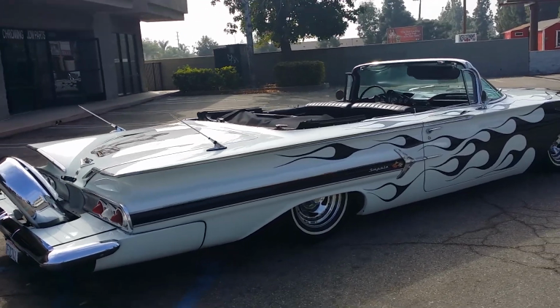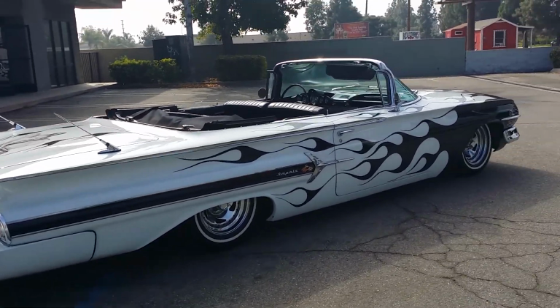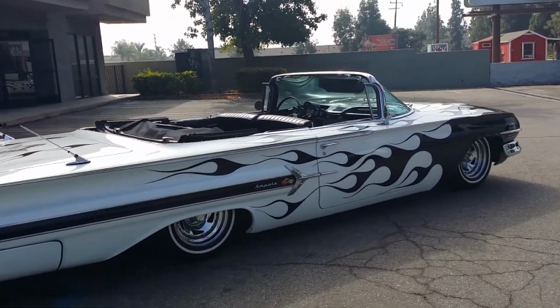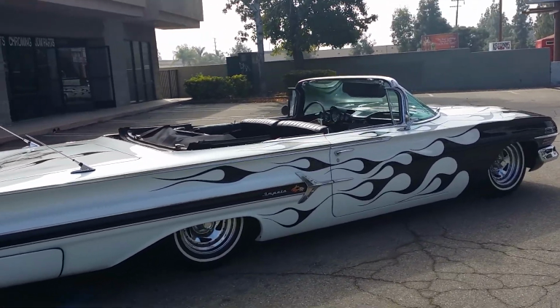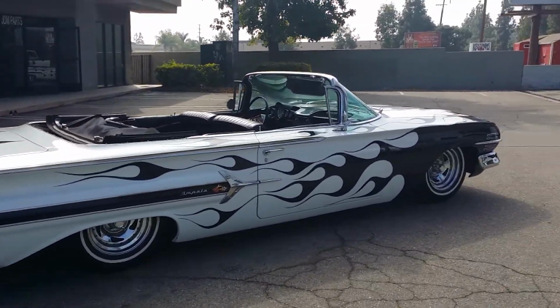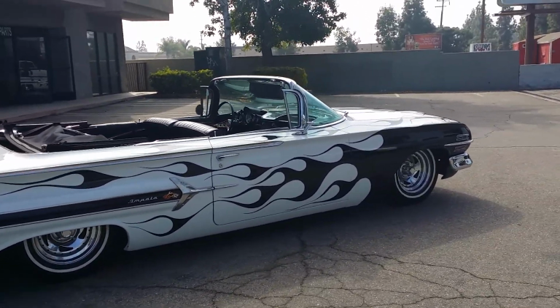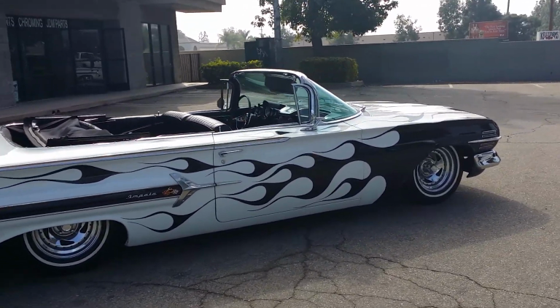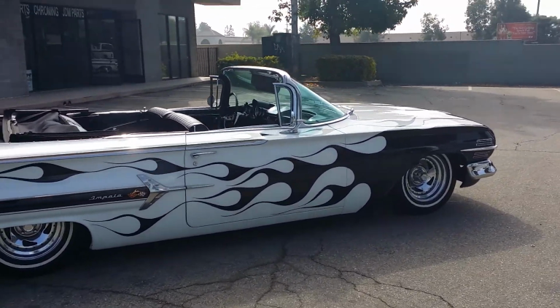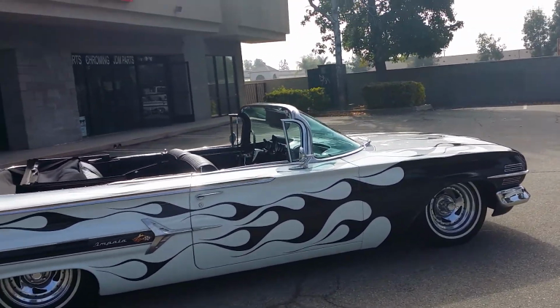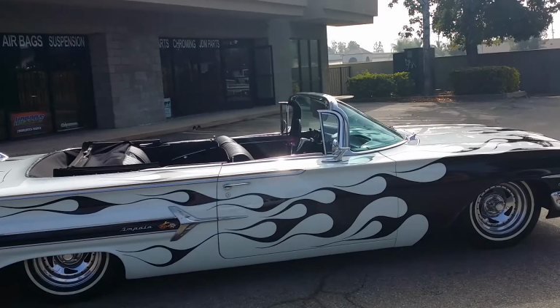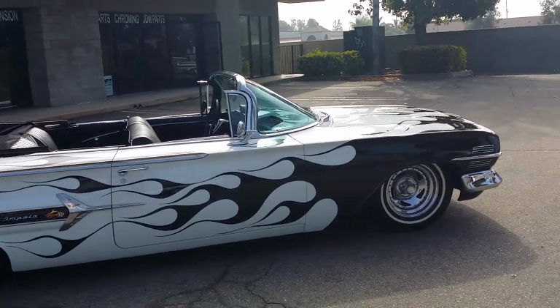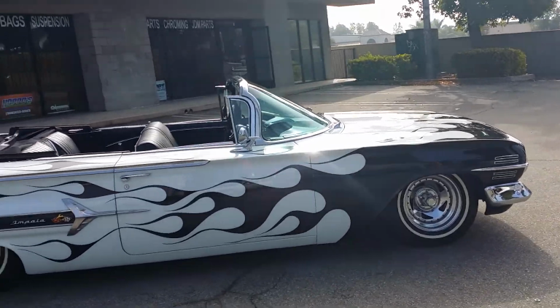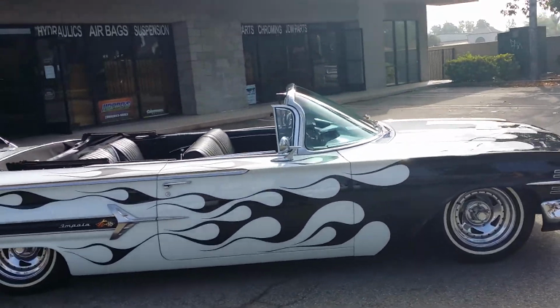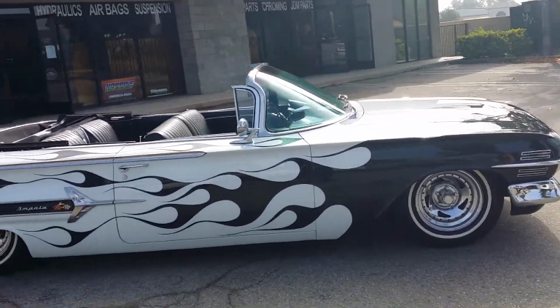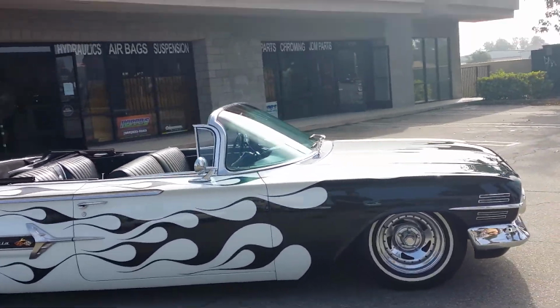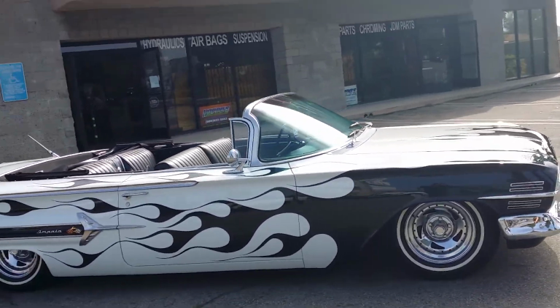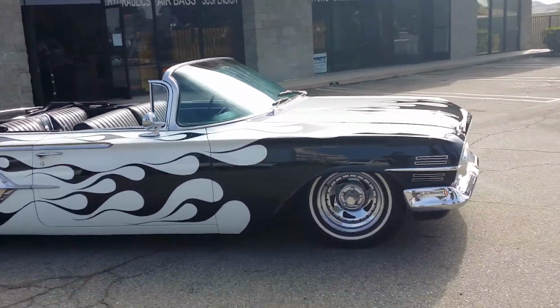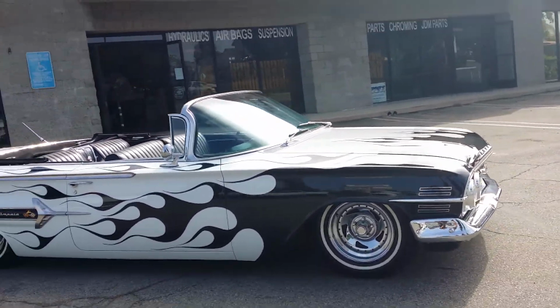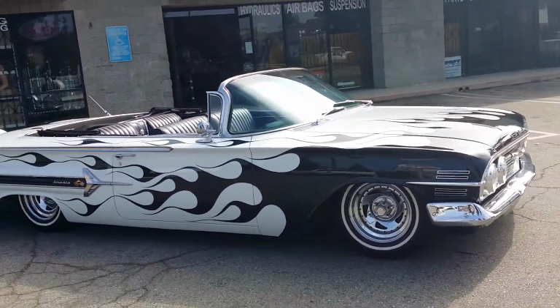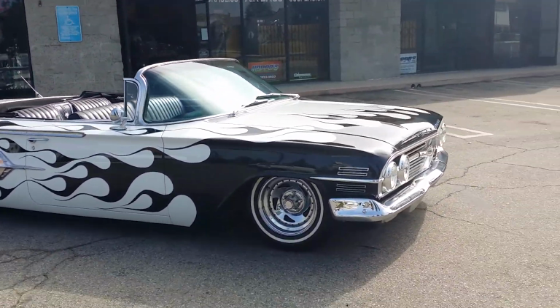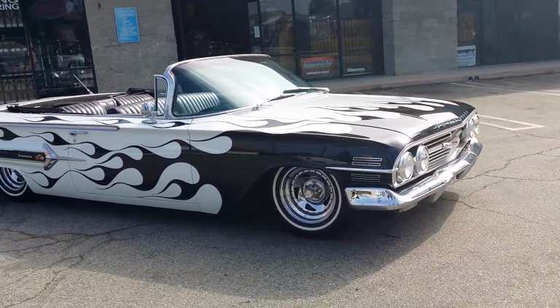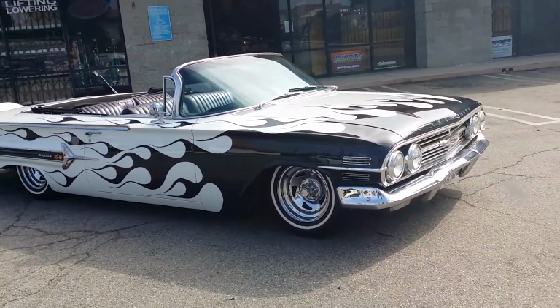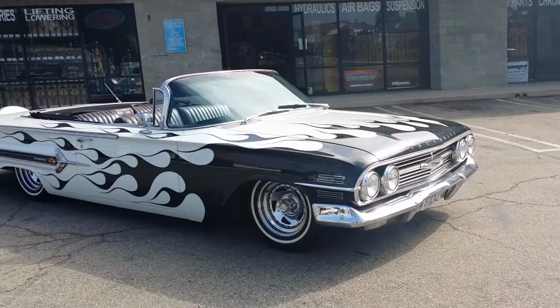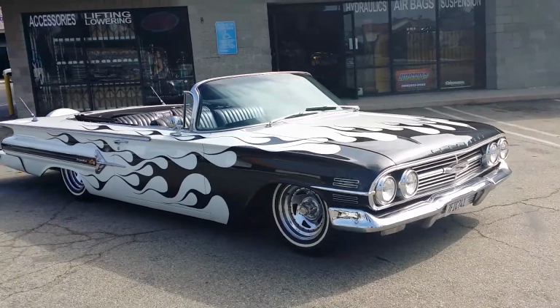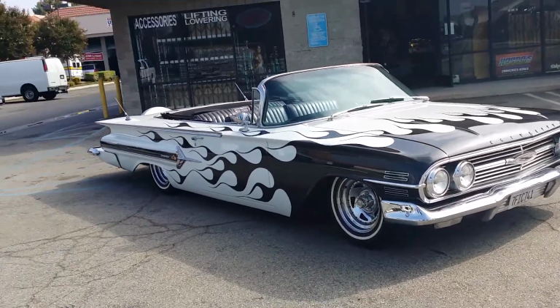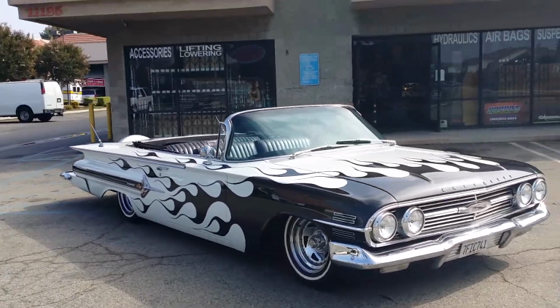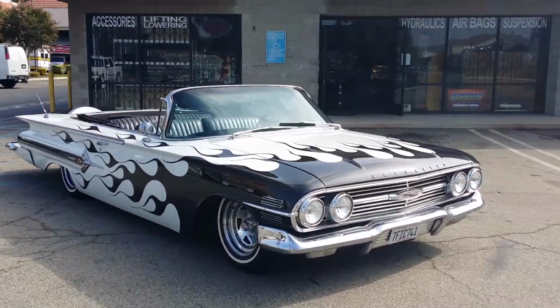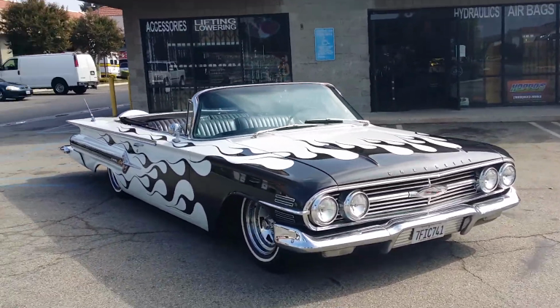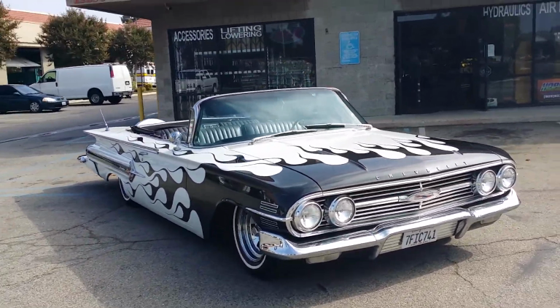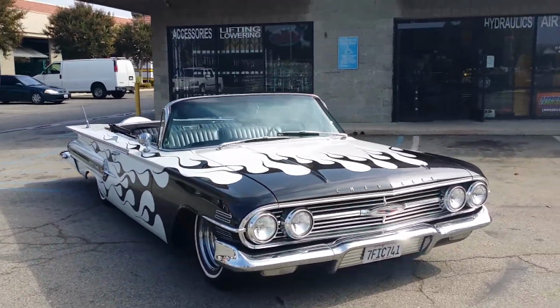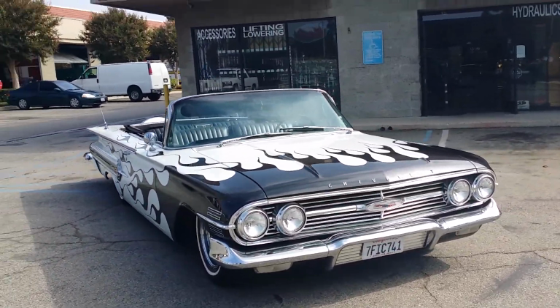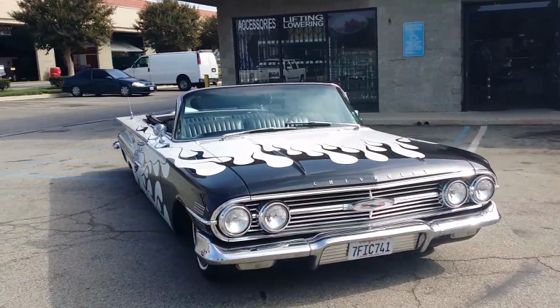What's going on guys? Alex once again from Hoppo's. Got the whole crew together and busted this one out in about three or four days. Just came back from Pomona, so we just finished detailing it up, cleaned it up, and of course got that killer wax on it.